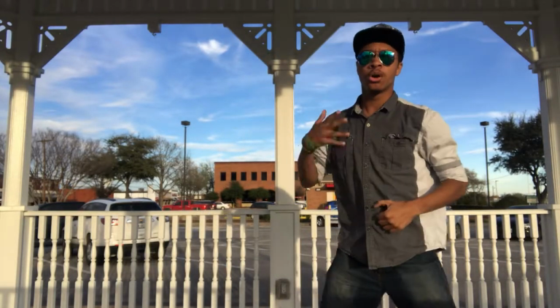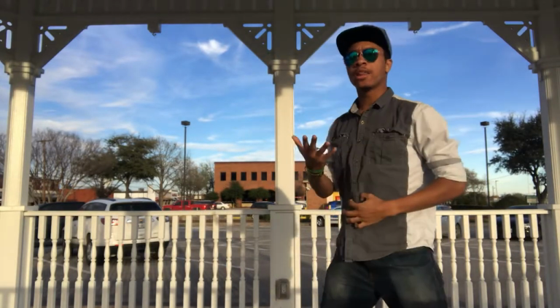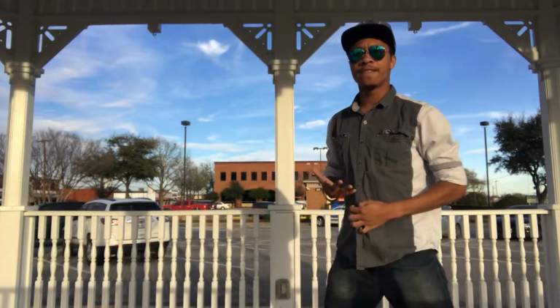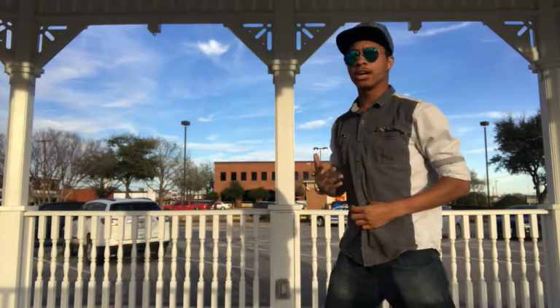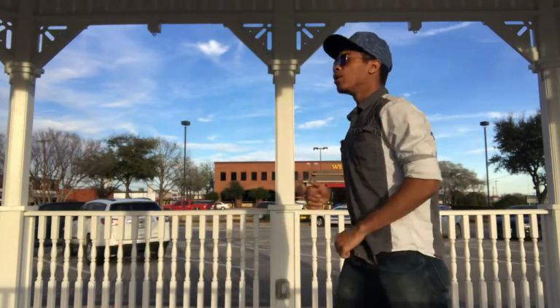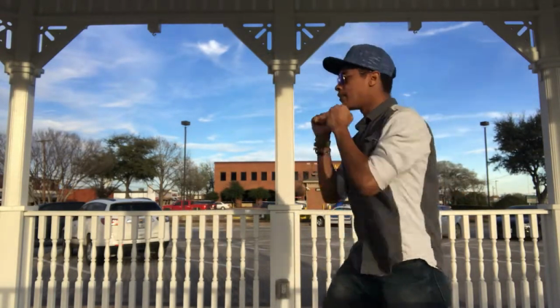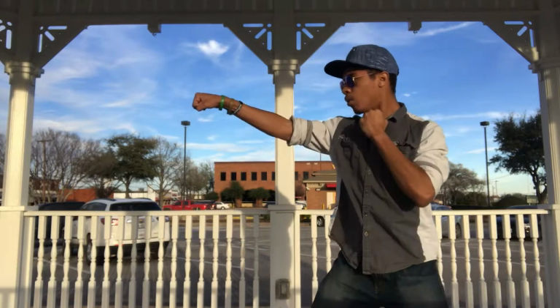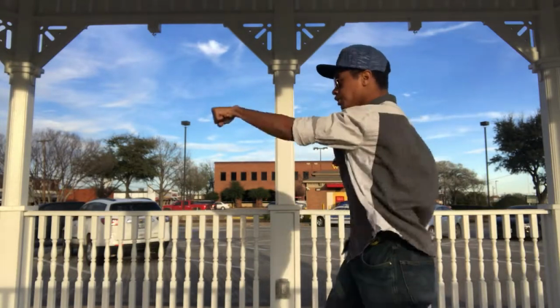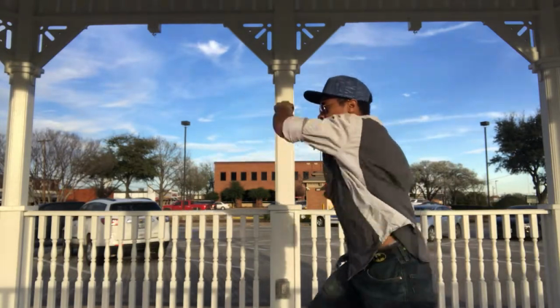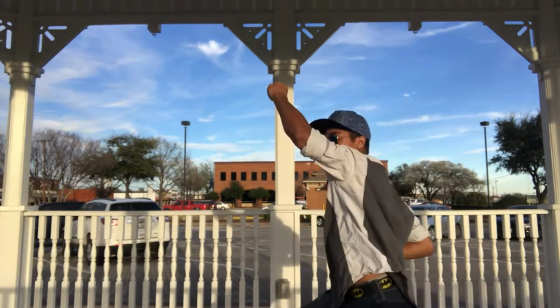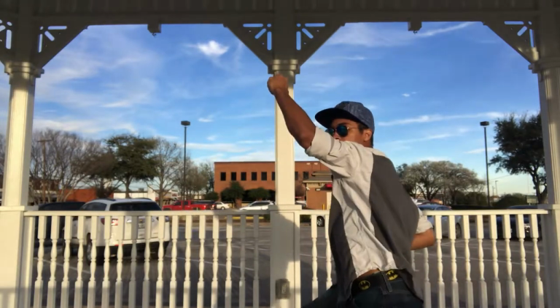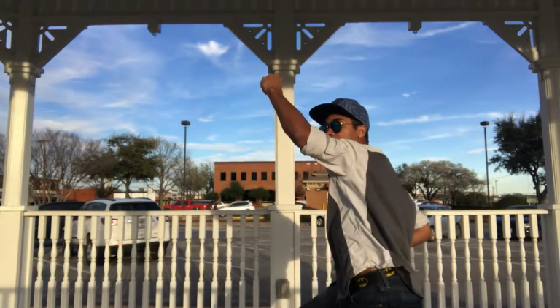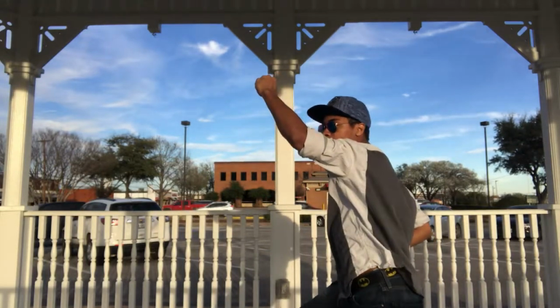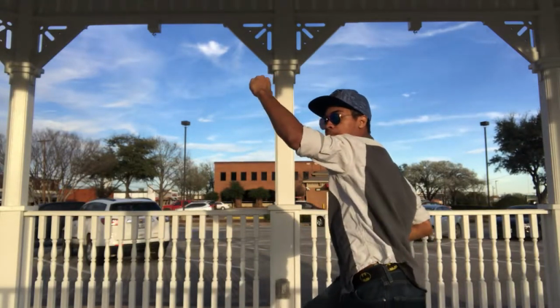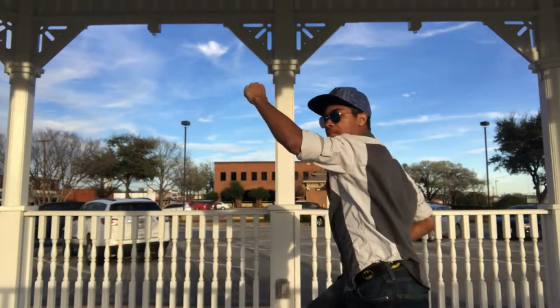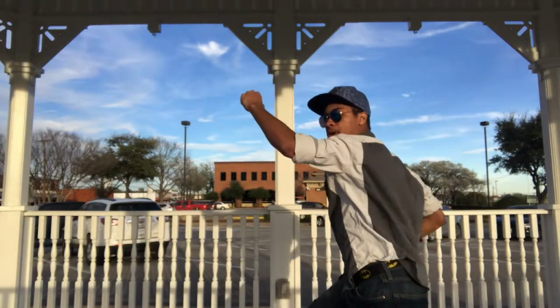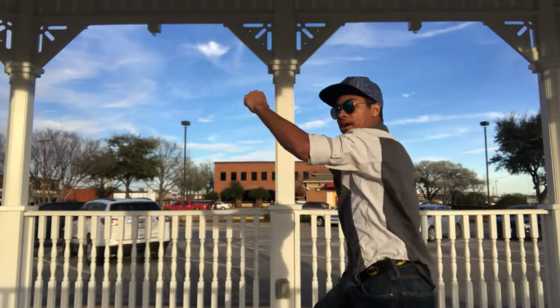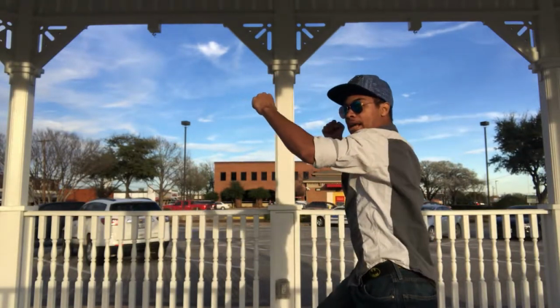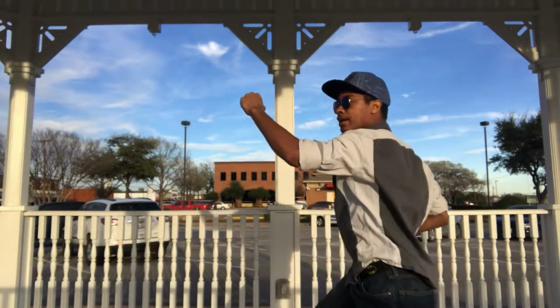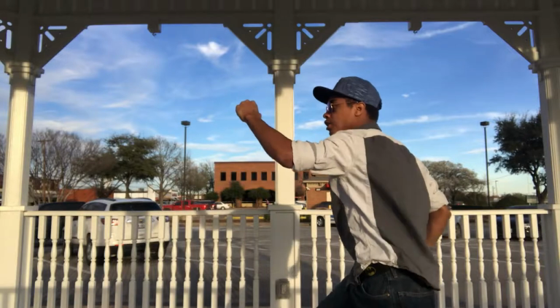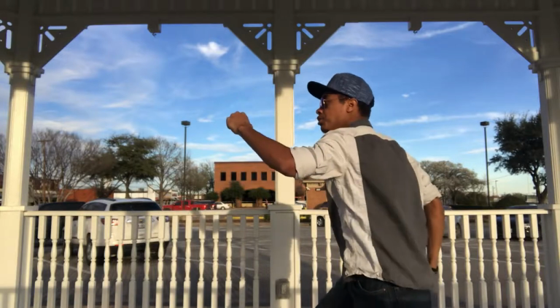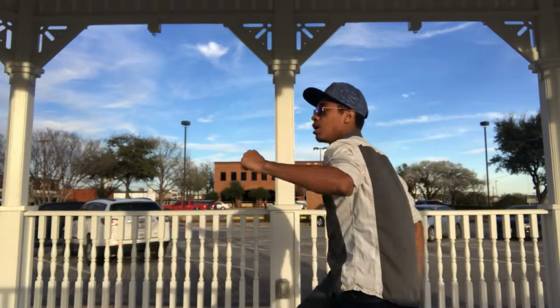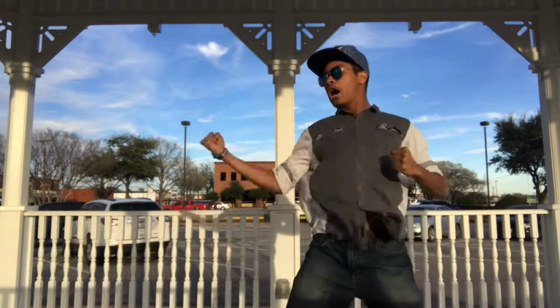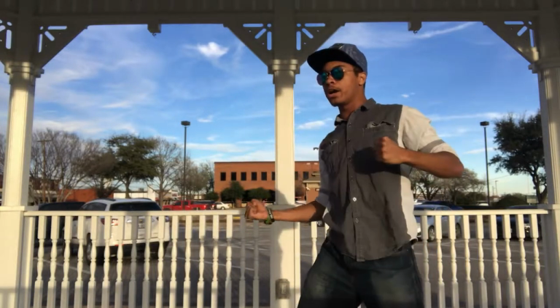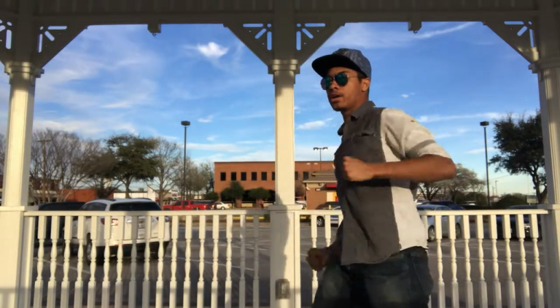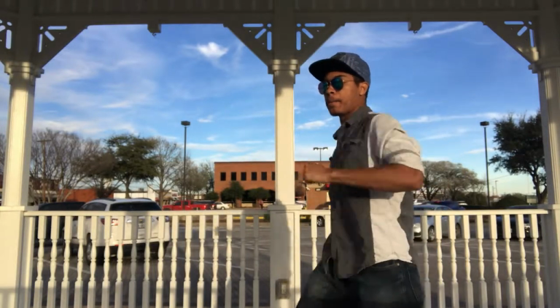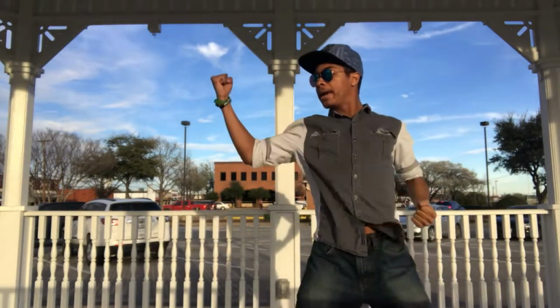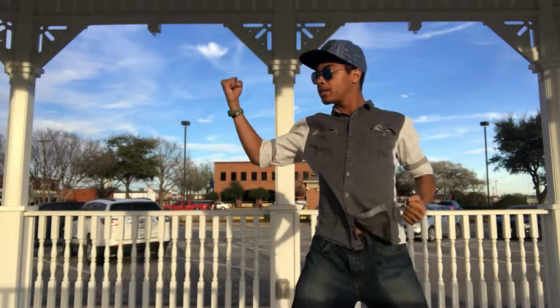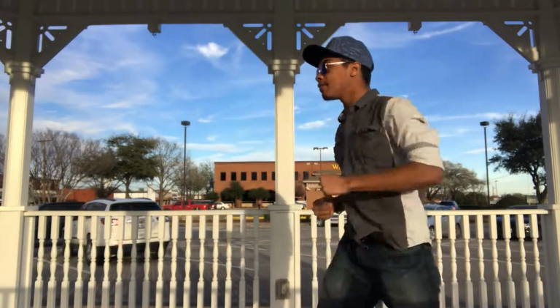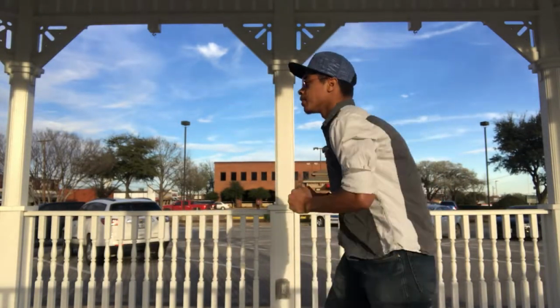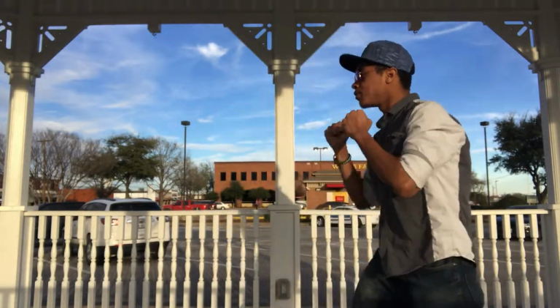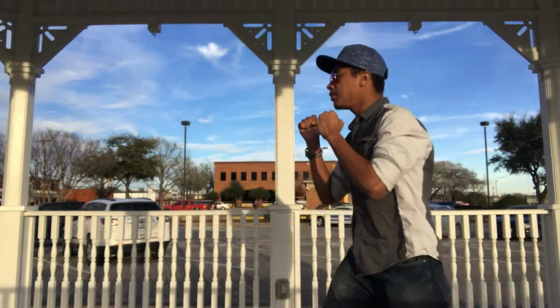So now that we have that going, you have one, two, three — squat down just a little bit, coming up with that right hand for the uppercut. Bang, just like that. One more time: one, two, block, three.